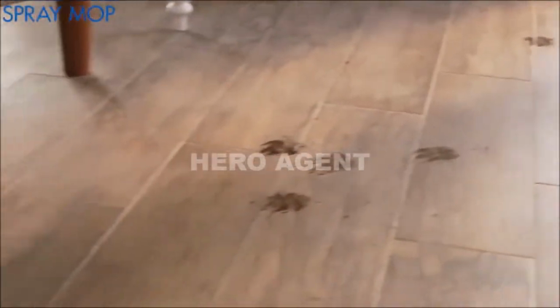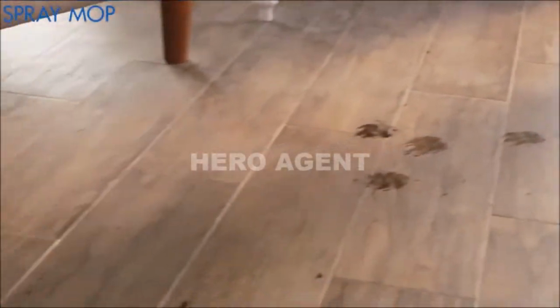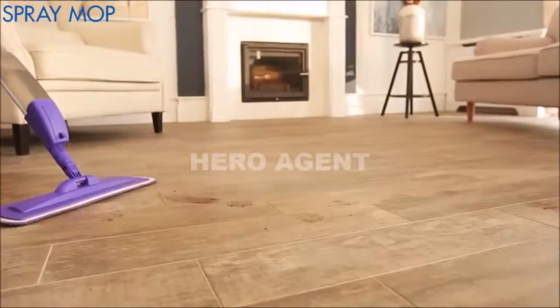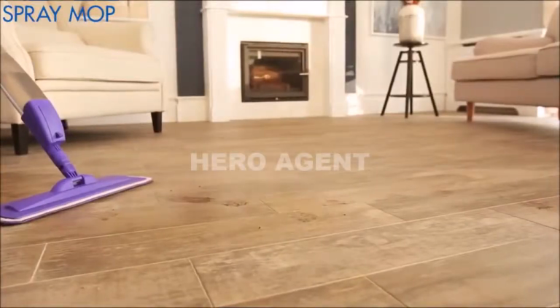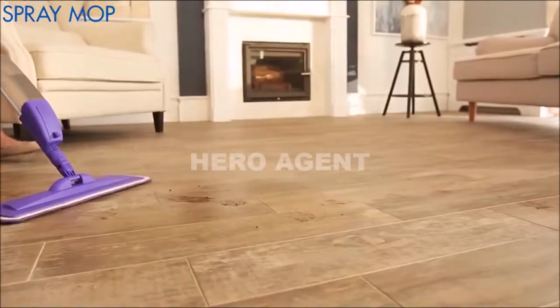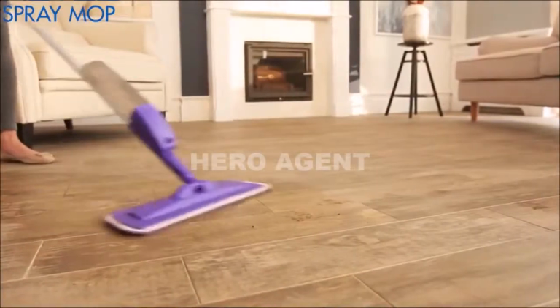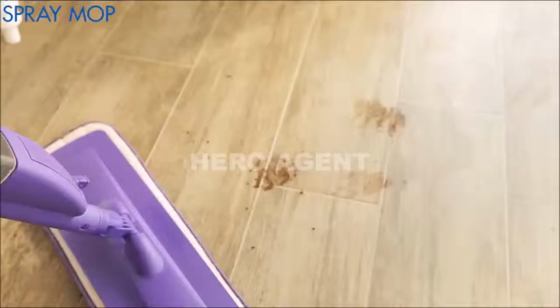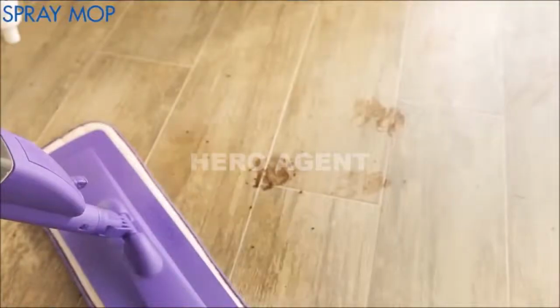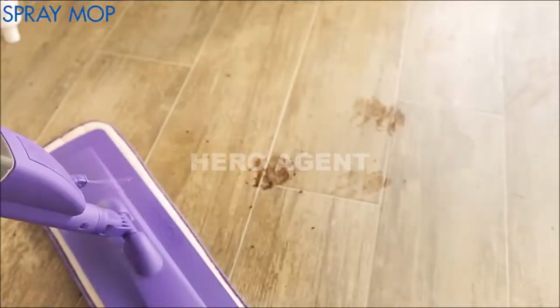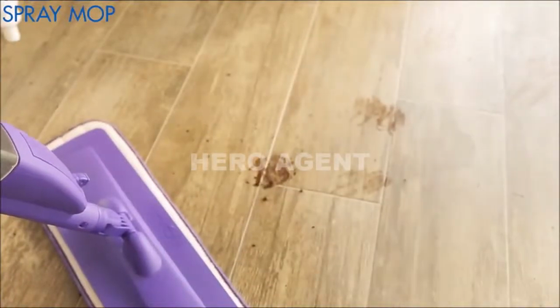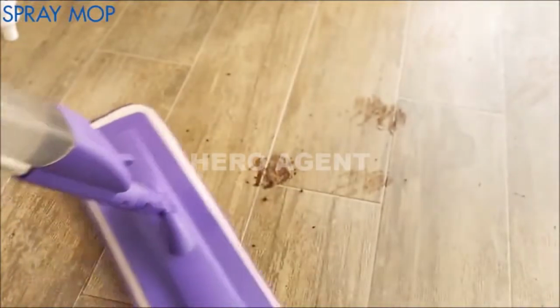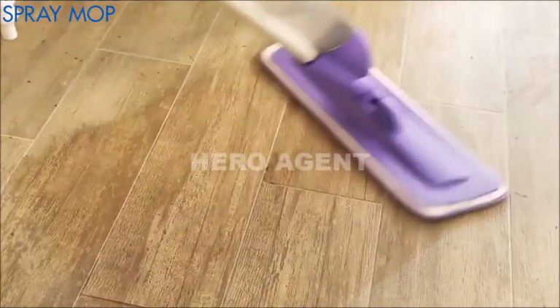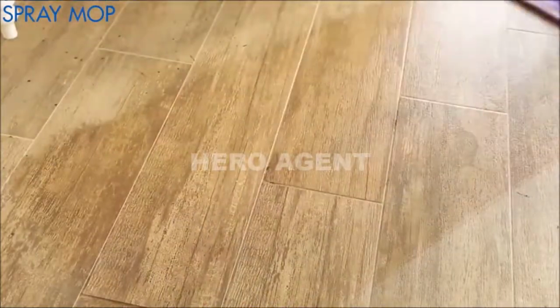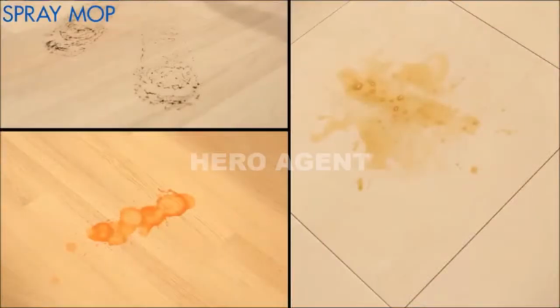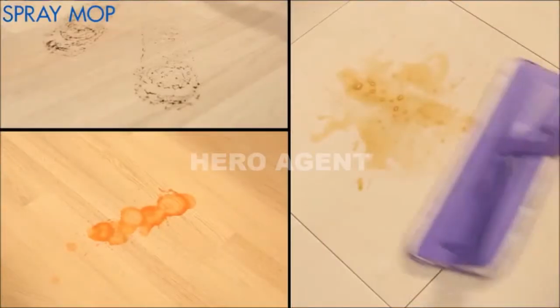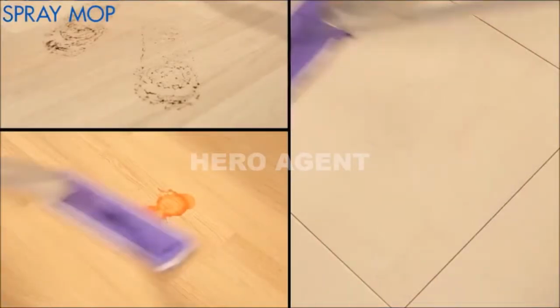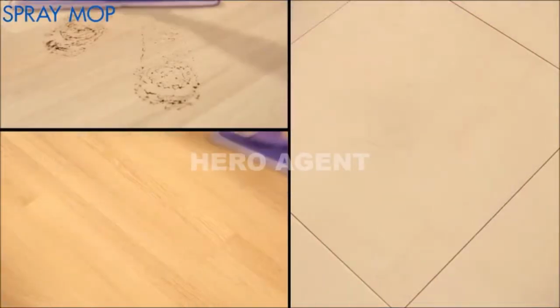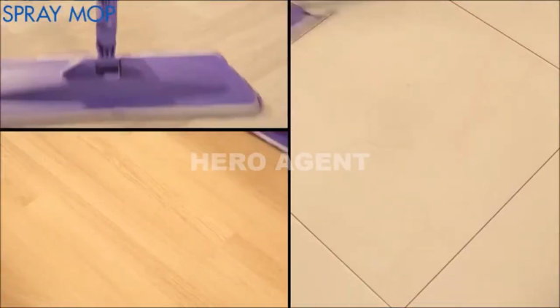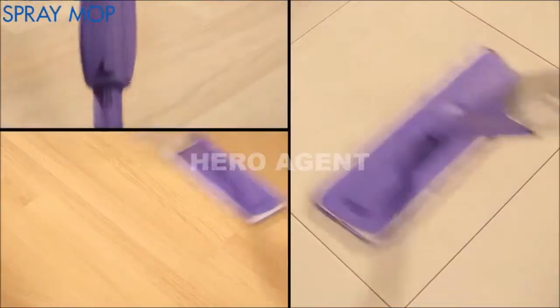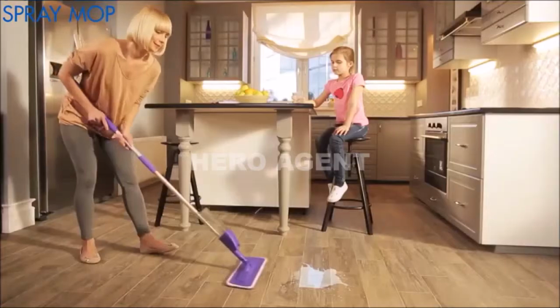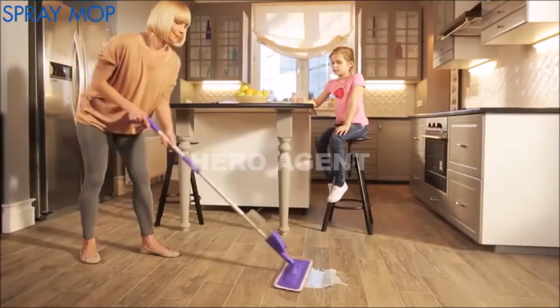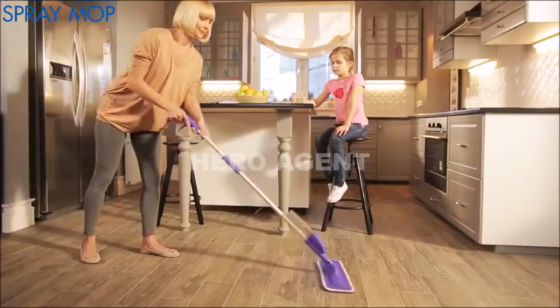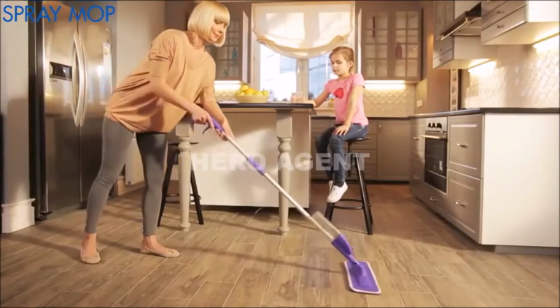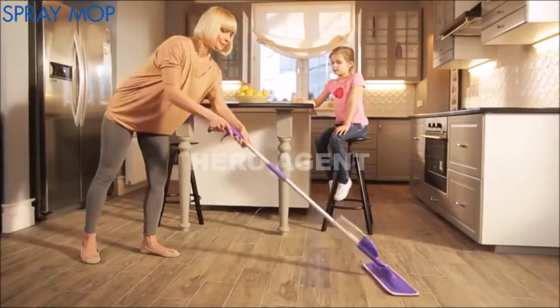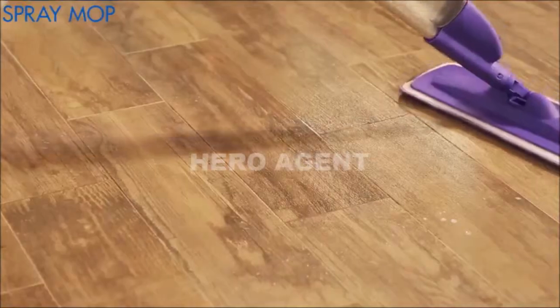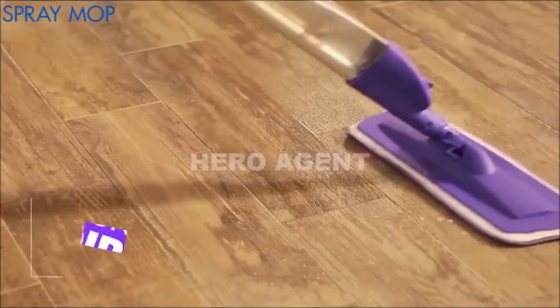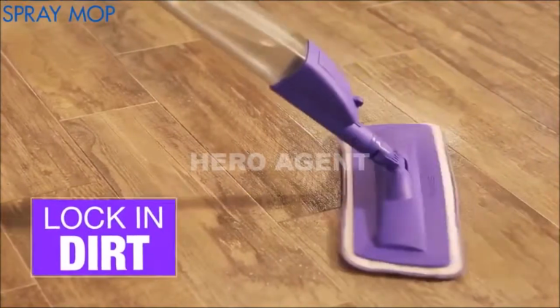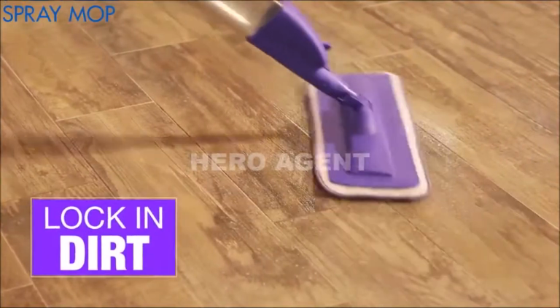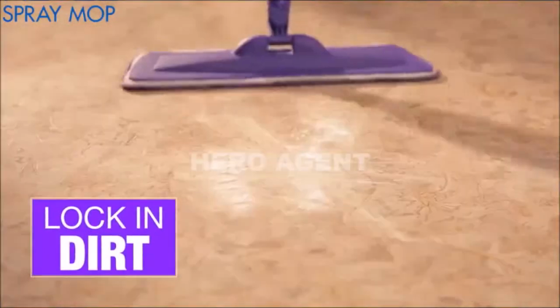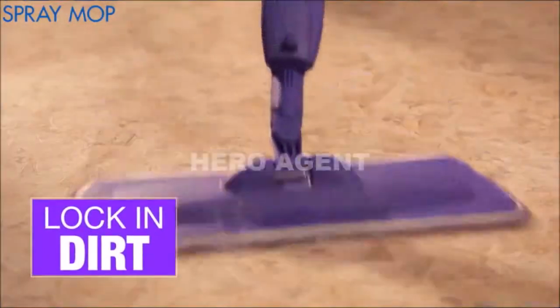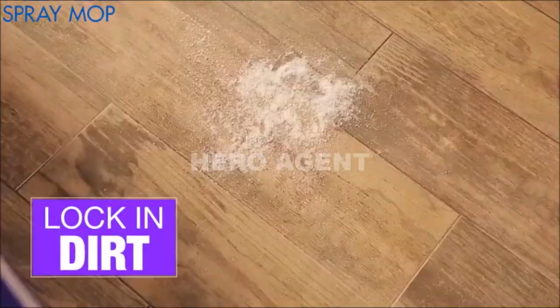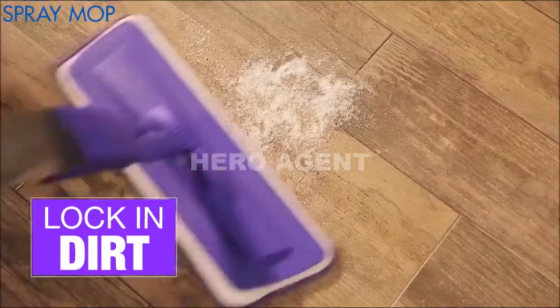Simply add a small amount of water, spray, and mop. It effectively cleans fresh dirt, dried mud, spills, wet footprints, or spilled food. The microfiber pad picks up and locks in dirt rather than spreading it around.